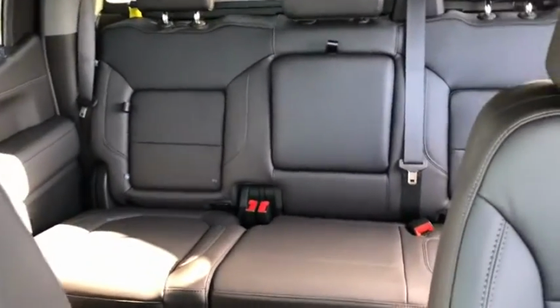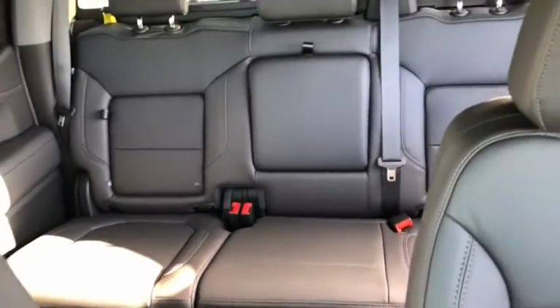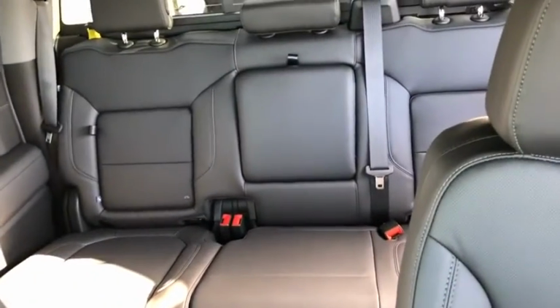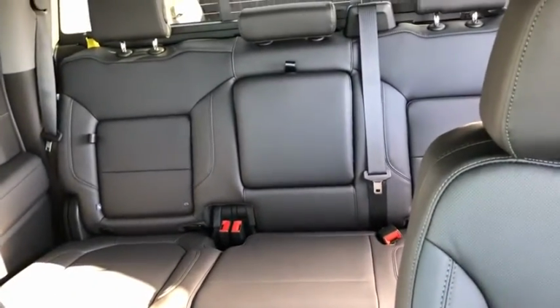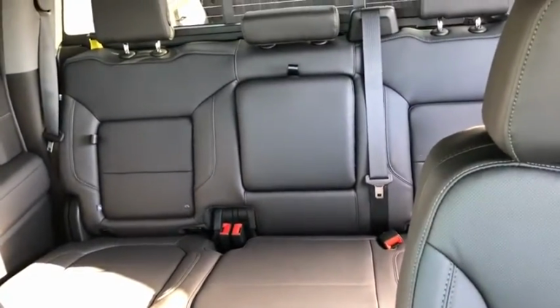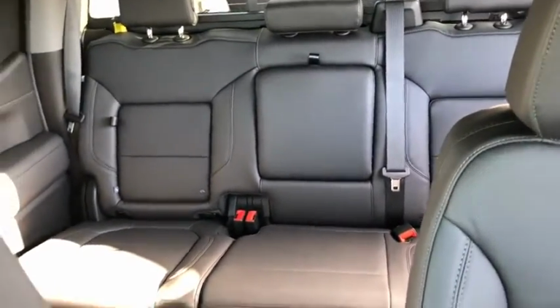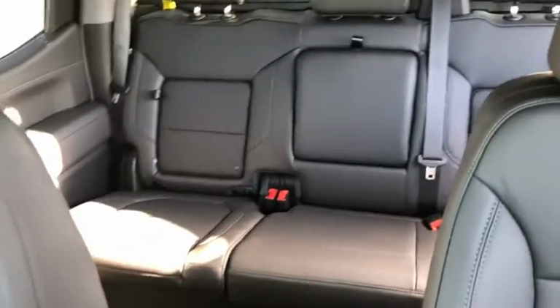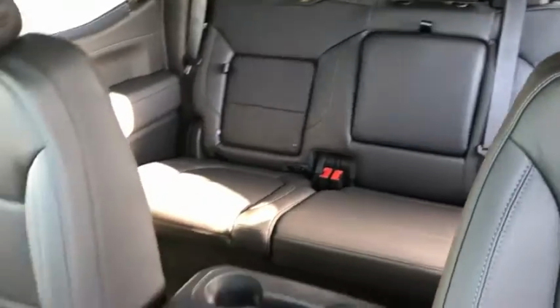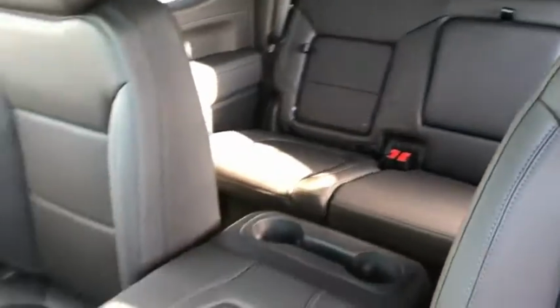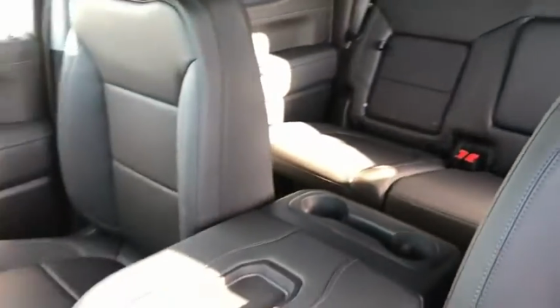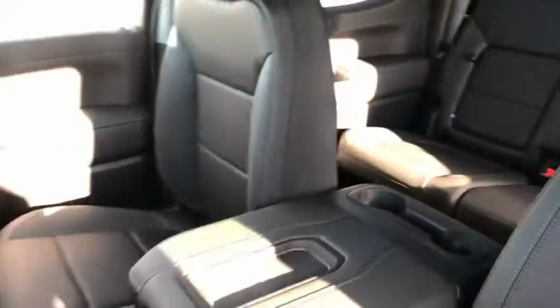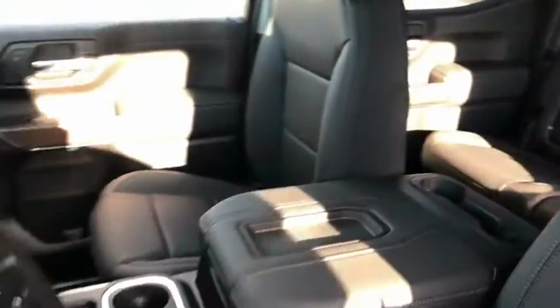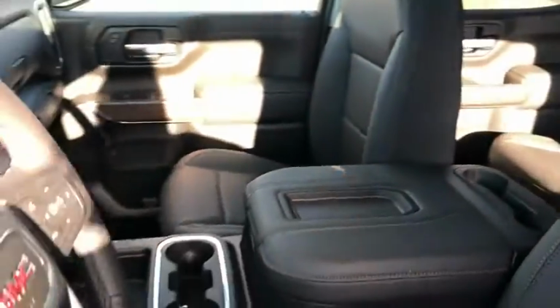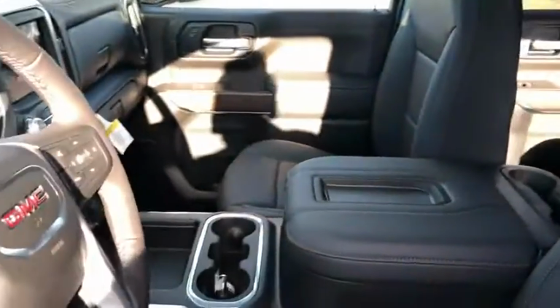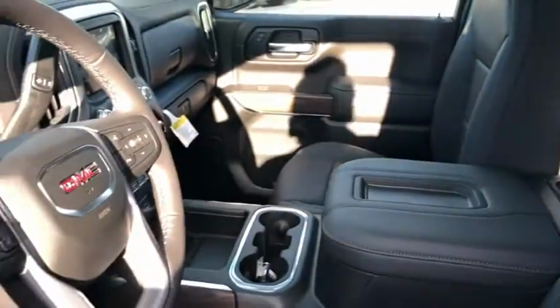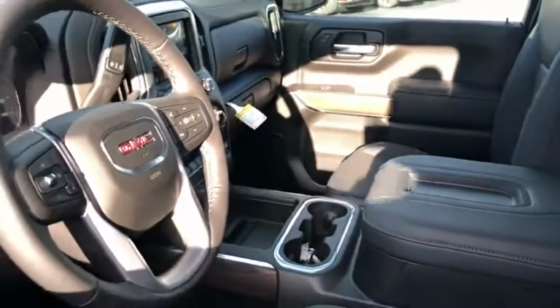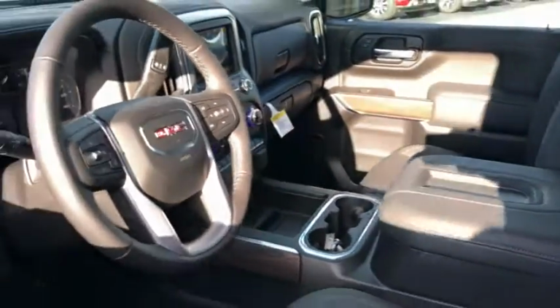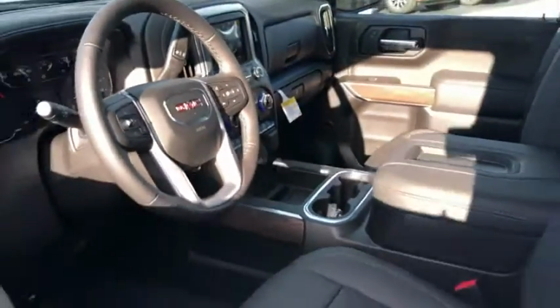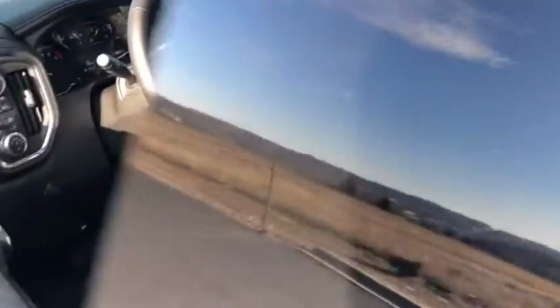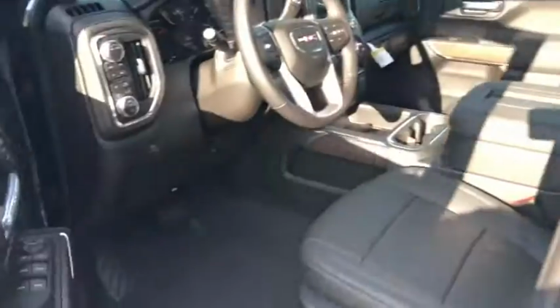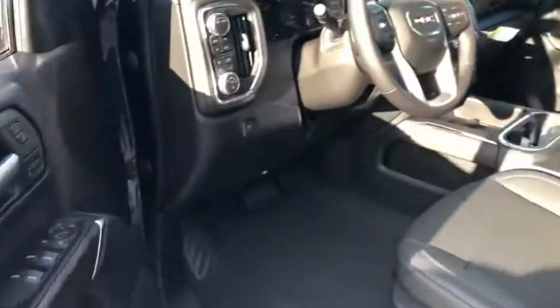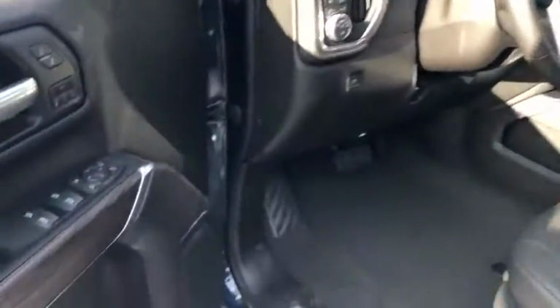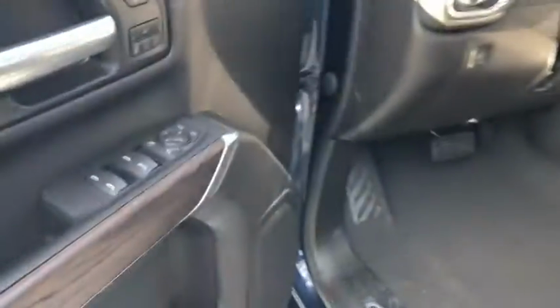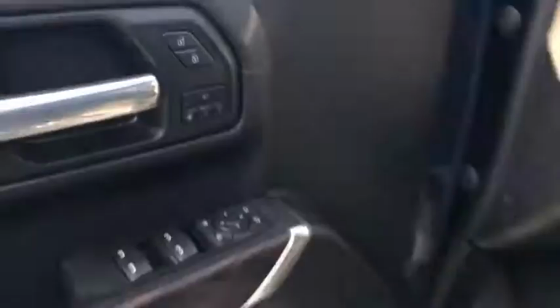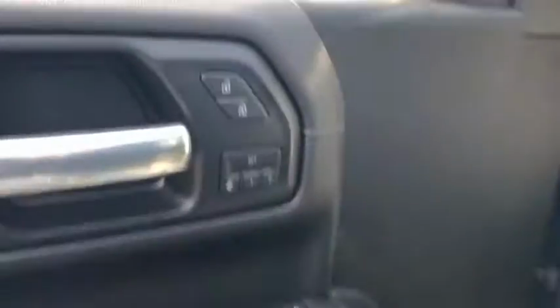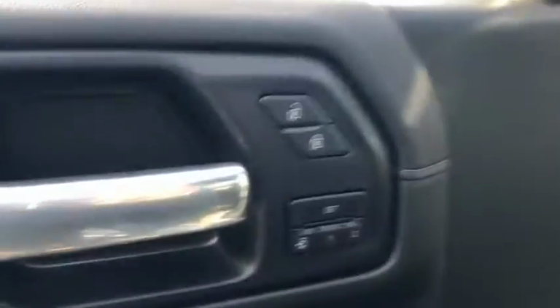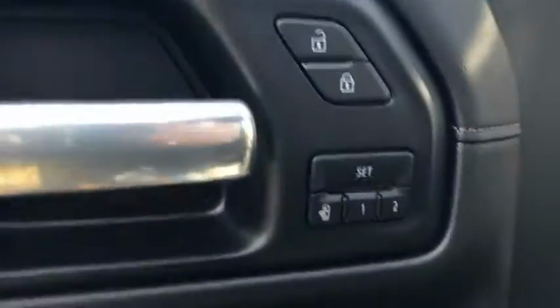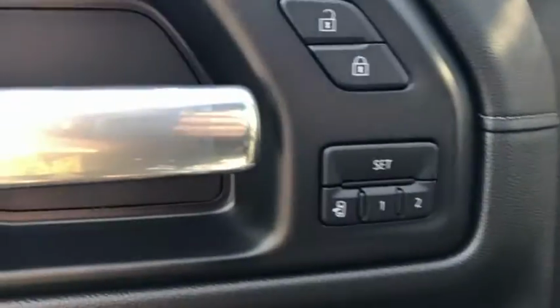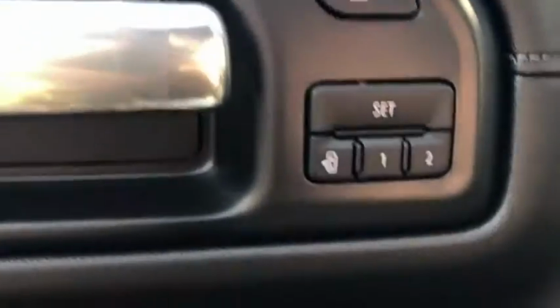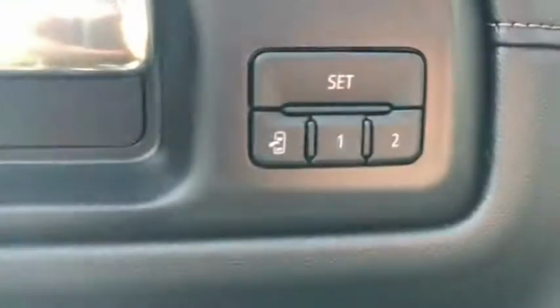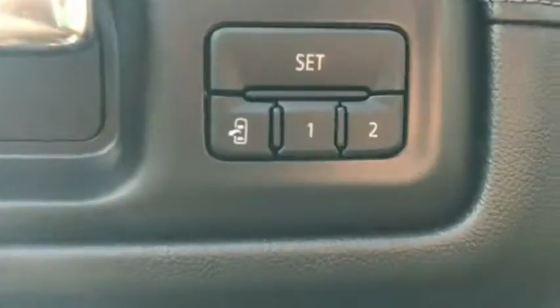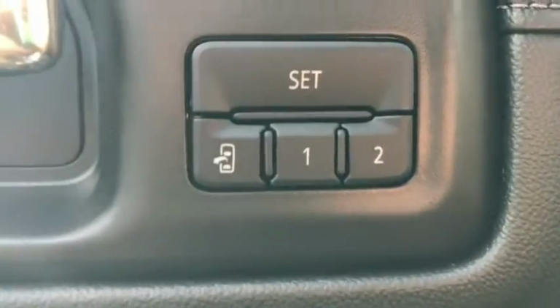The Sierra 1500 now comes with an automatic transmission that combines high max hauling capabilities with precise control. Here are some of this vehicle's great options.